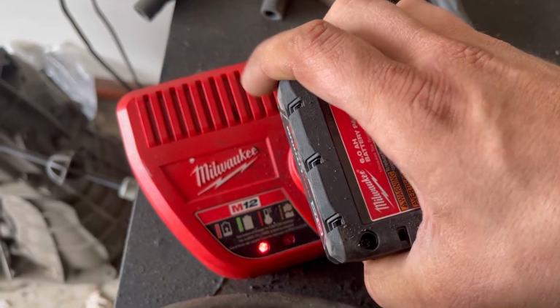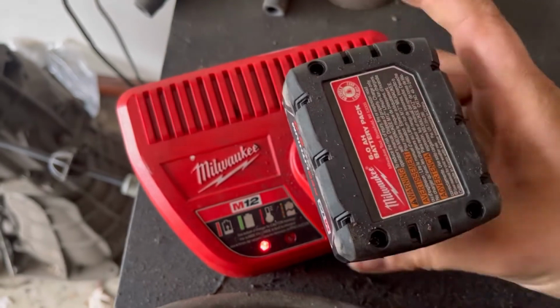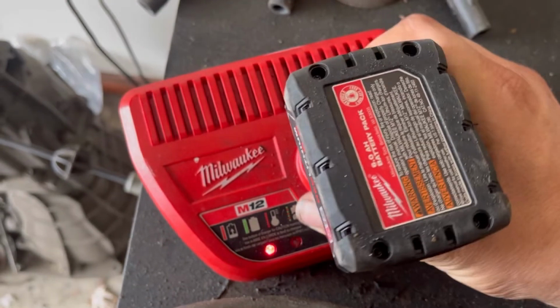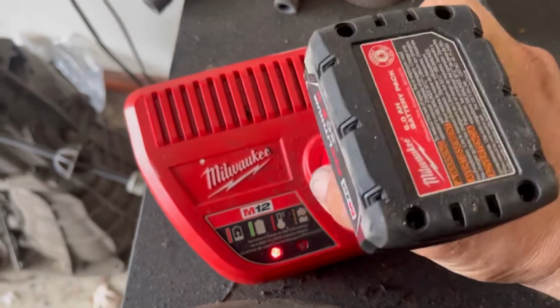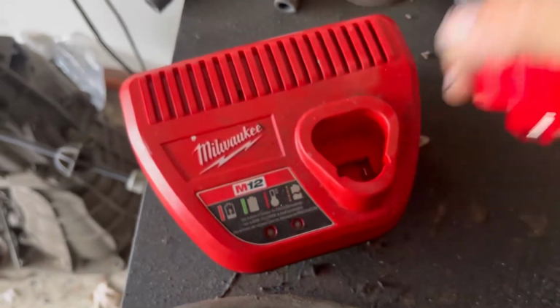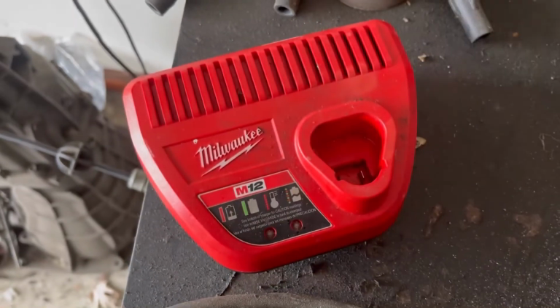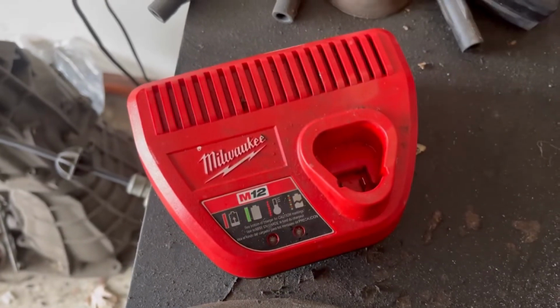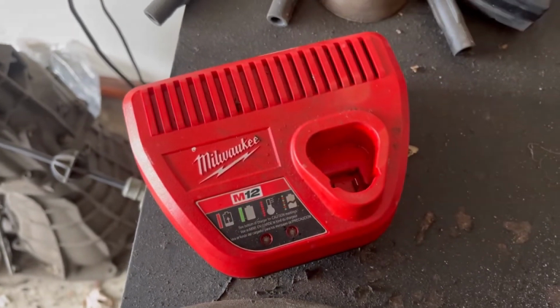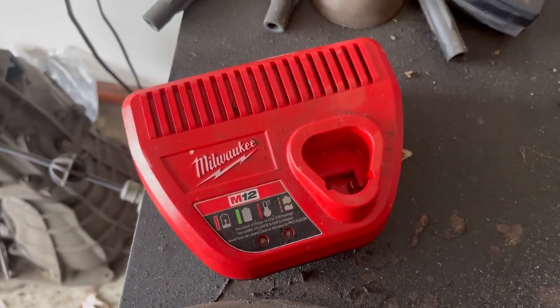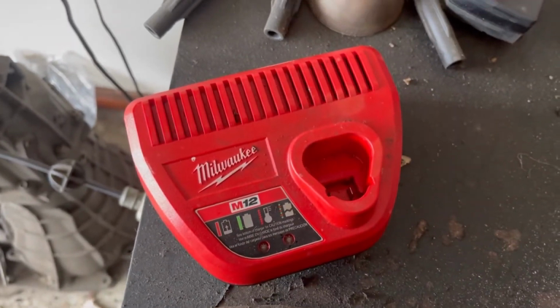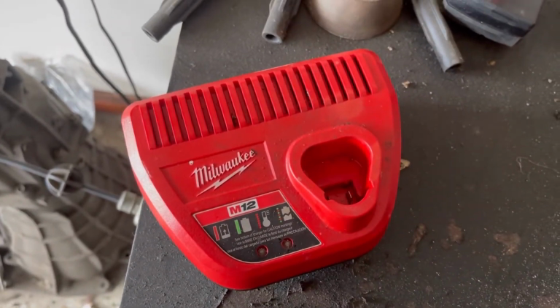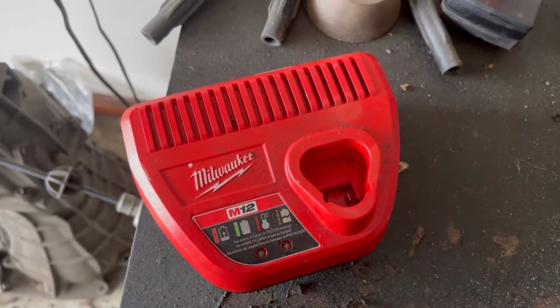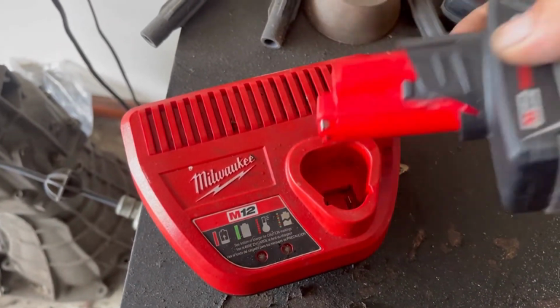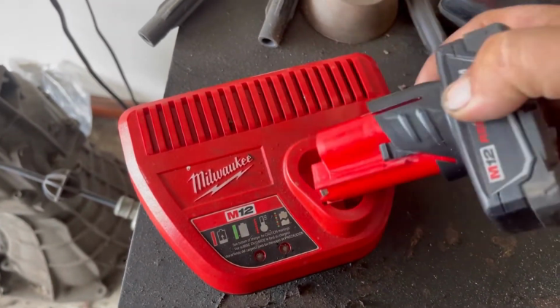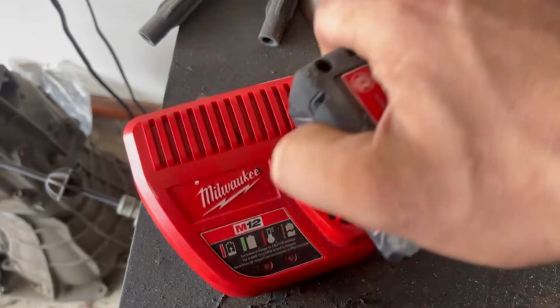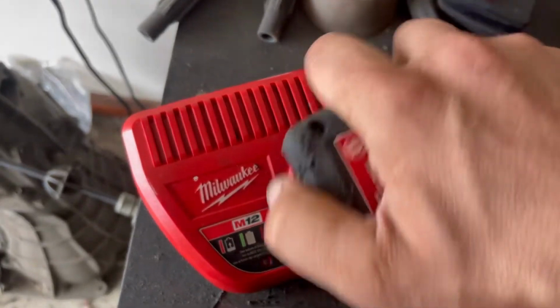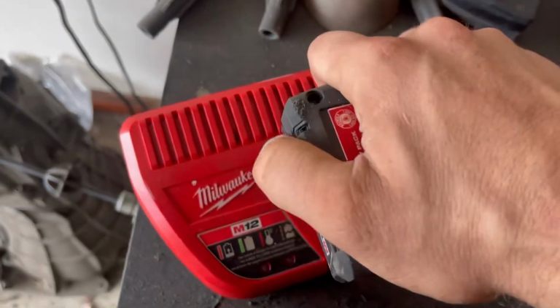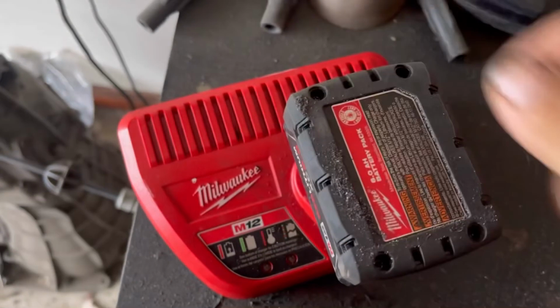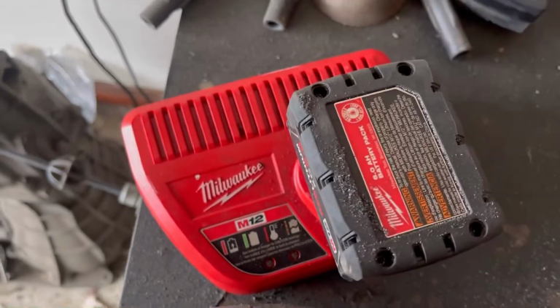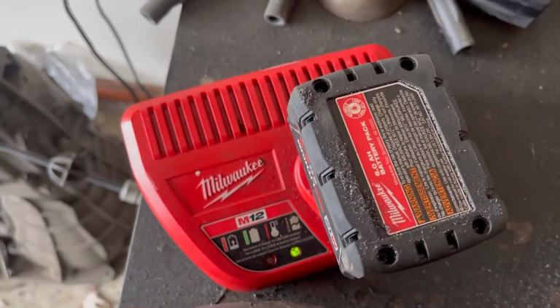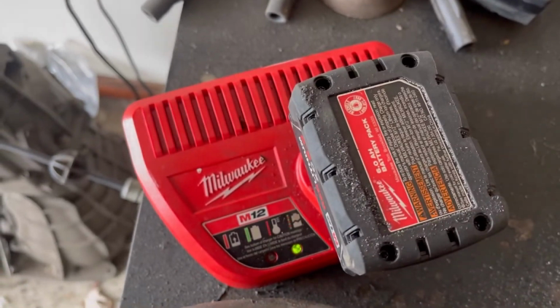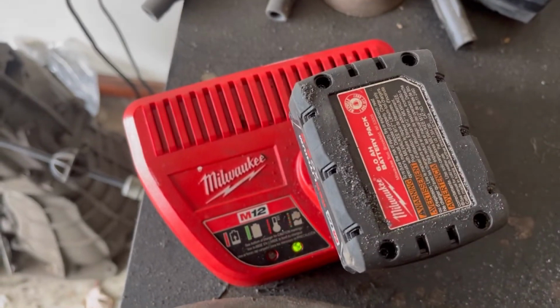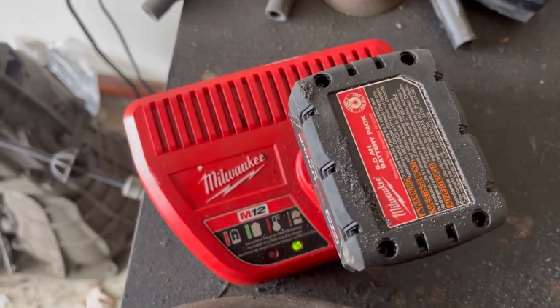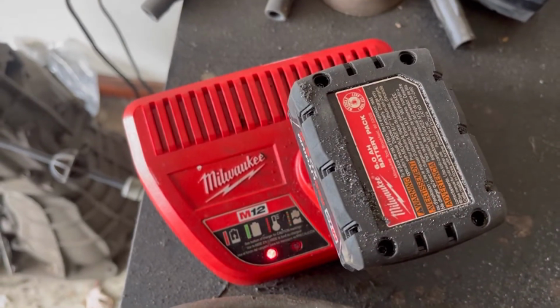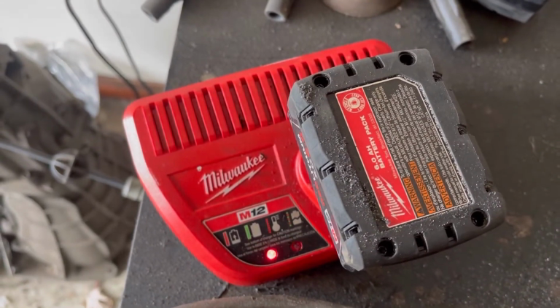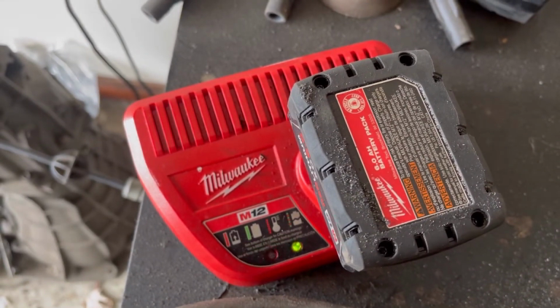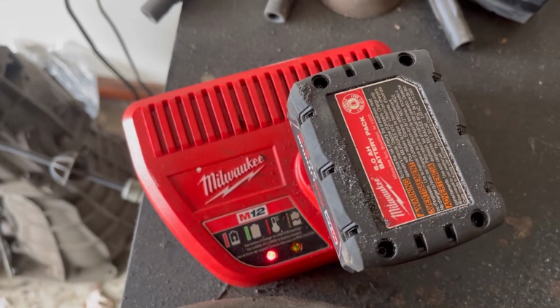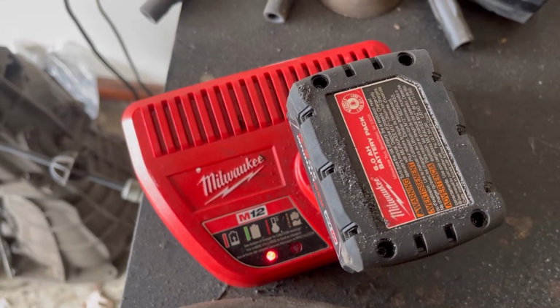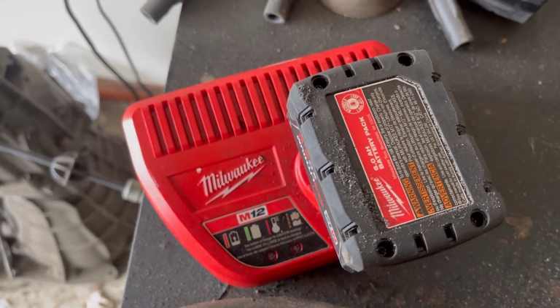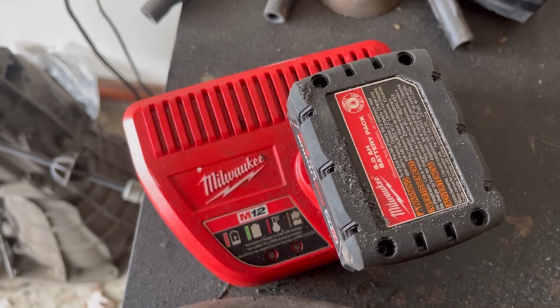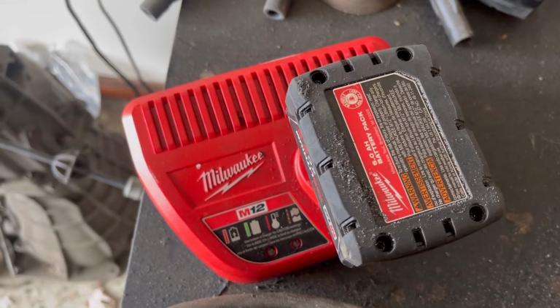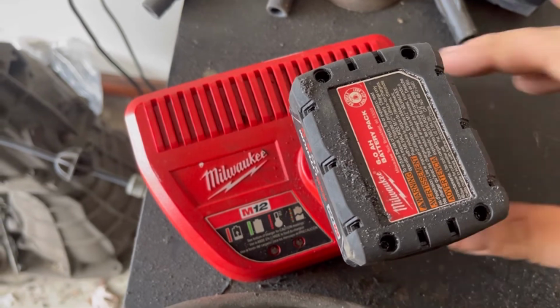All right, I'm just going to let it brick it, just for the video. Red, green, red, green — and now it's bricked.